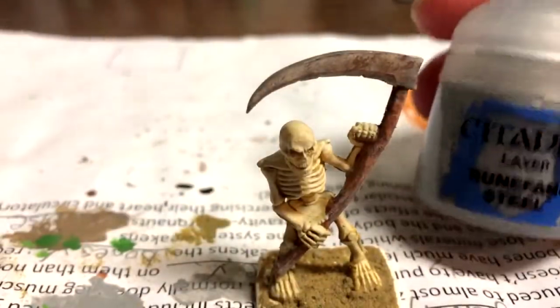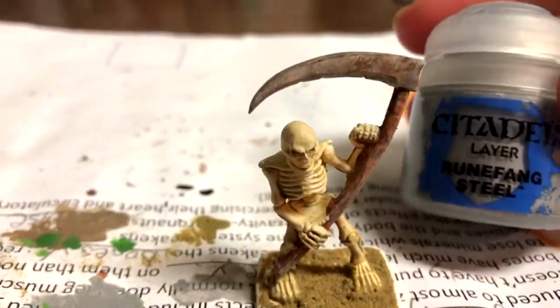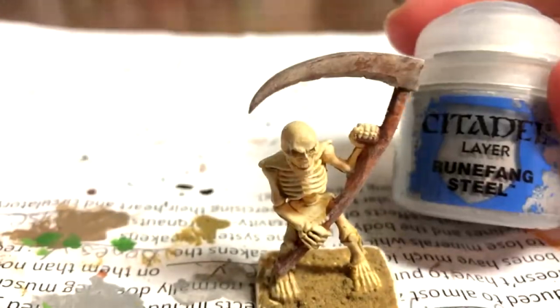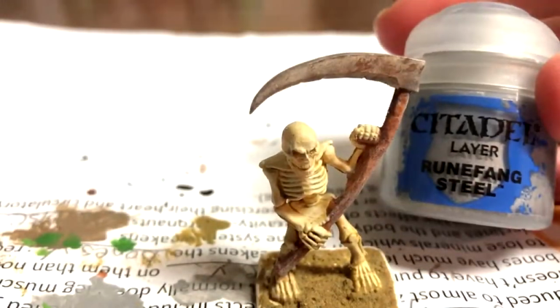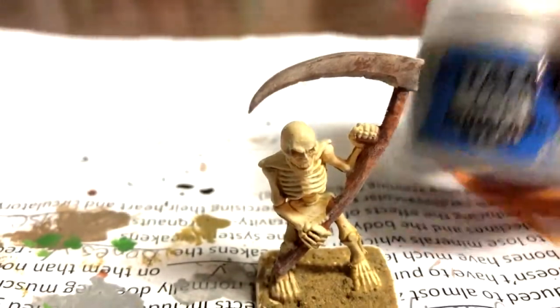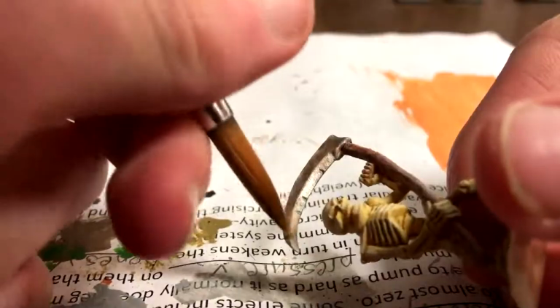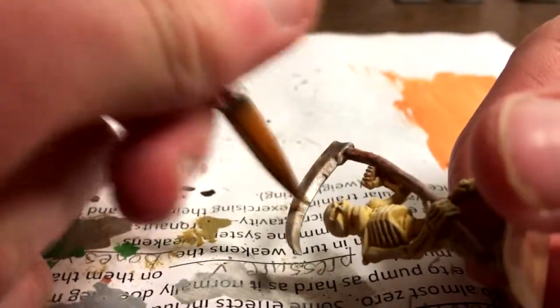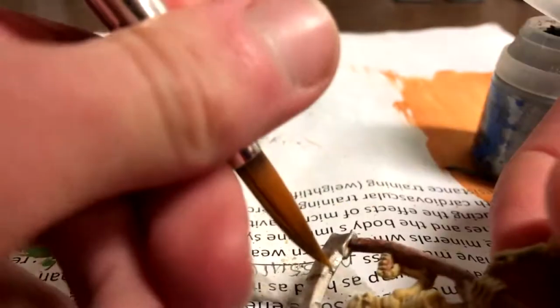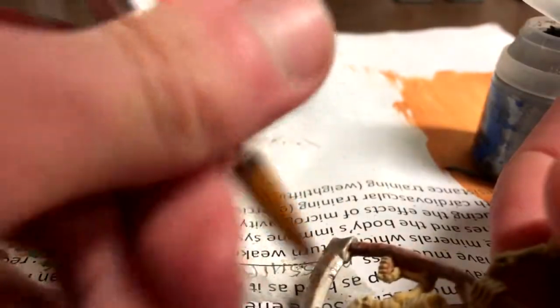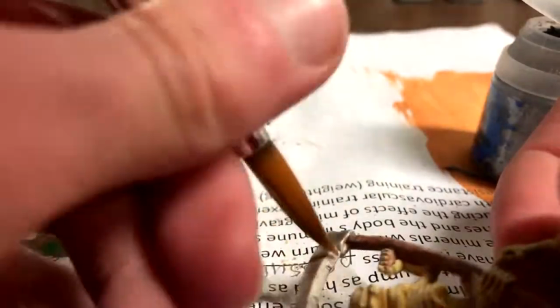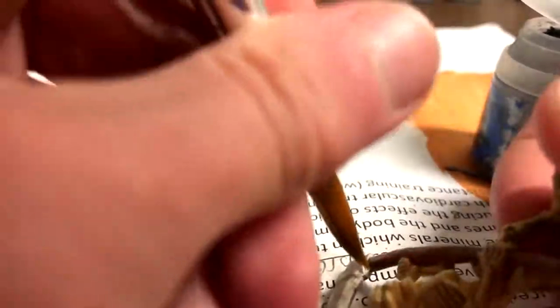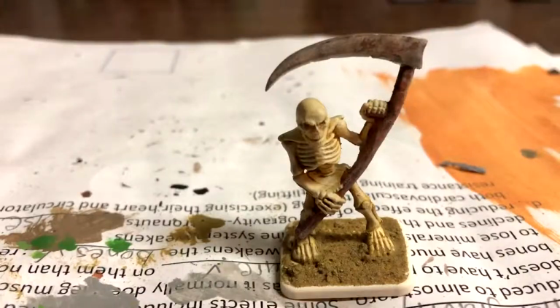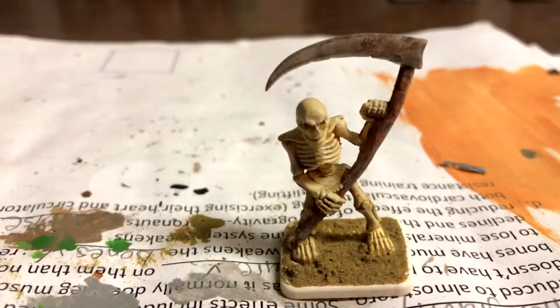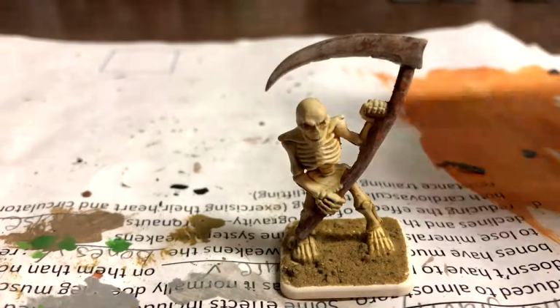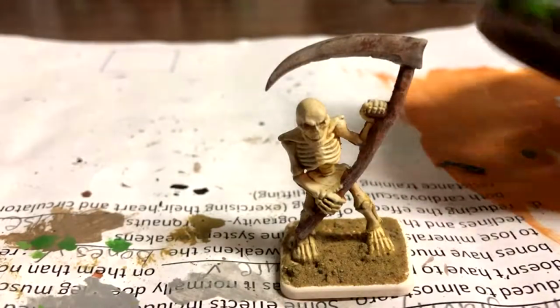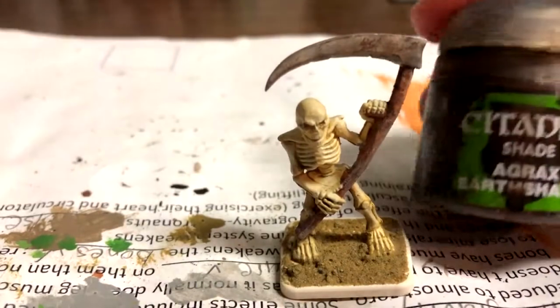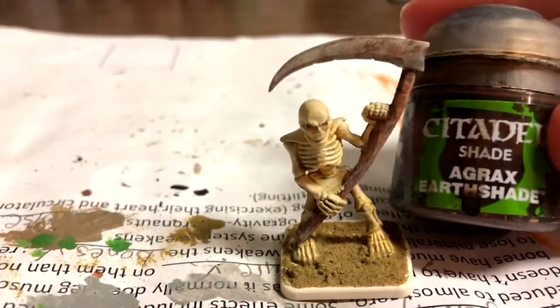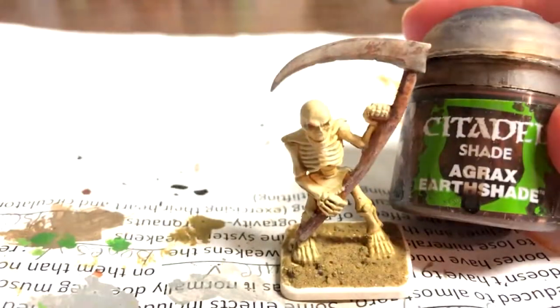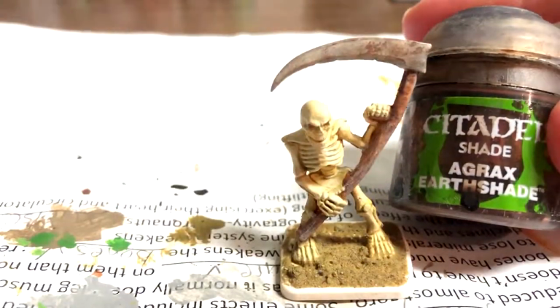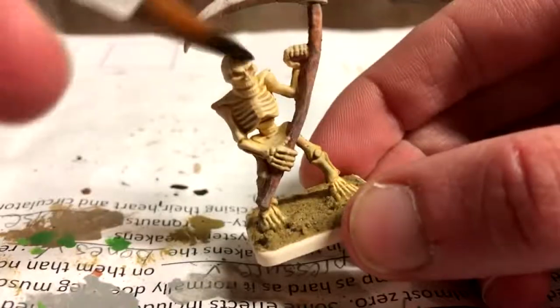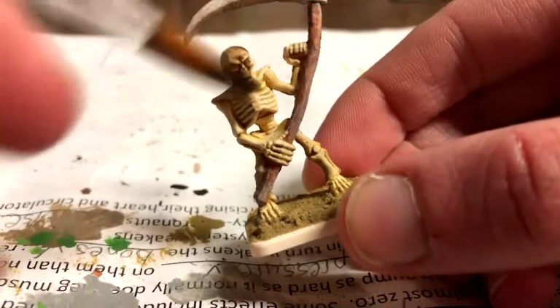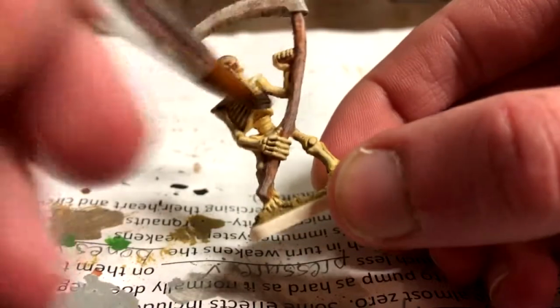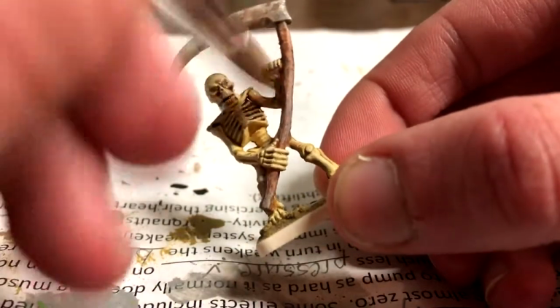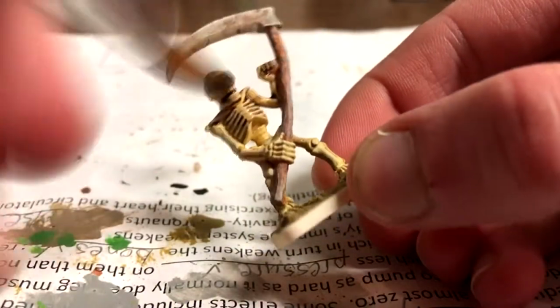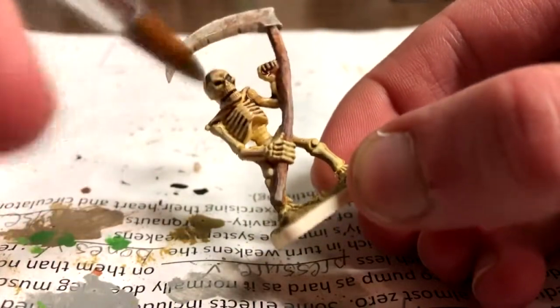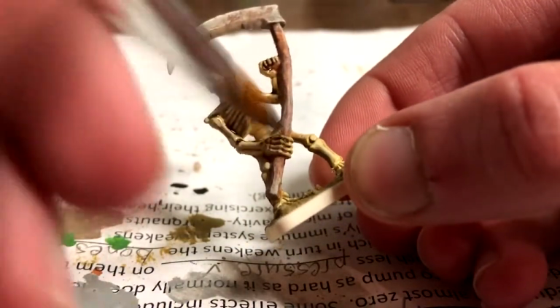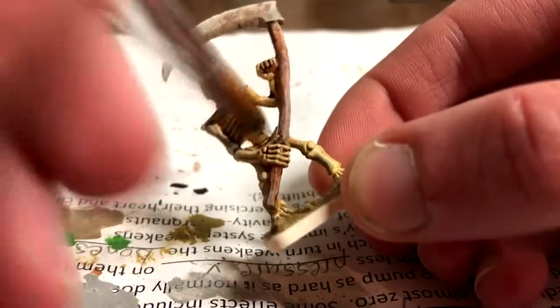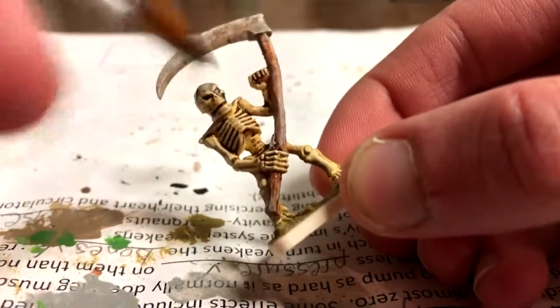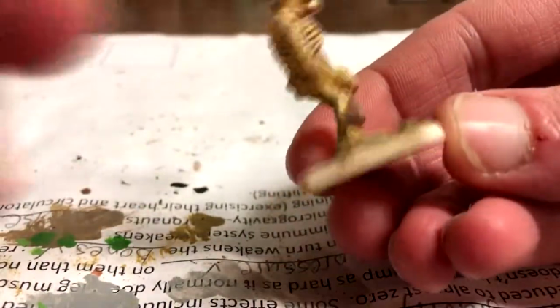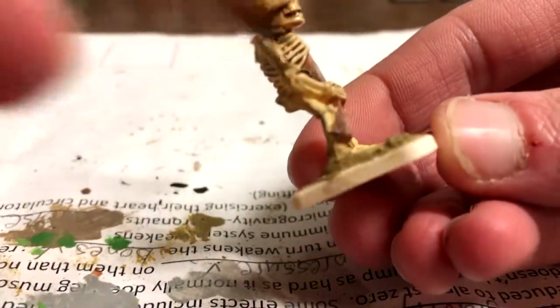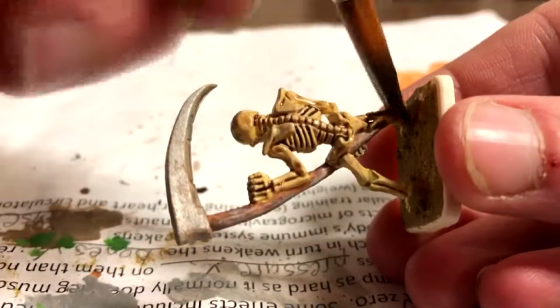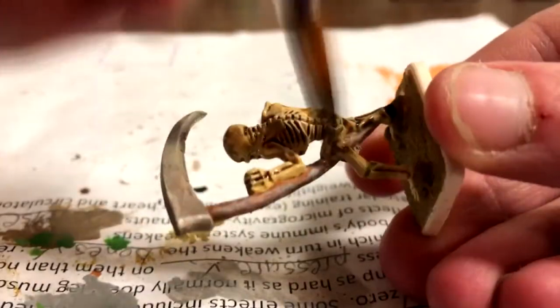Runefang Steel was used for the bevels on the blade to make it look sharpened. At this point, a heavy coat of Agrax Earthshade was applied to the whole model. This gives it a very grungy look, which is something that I really like.